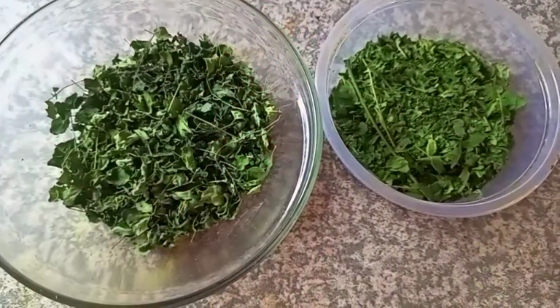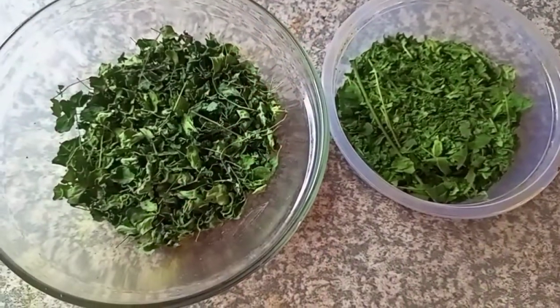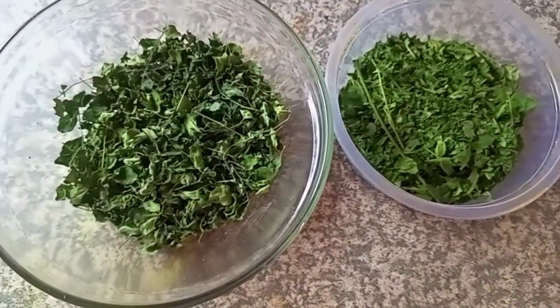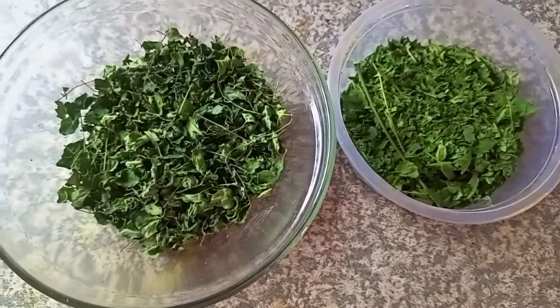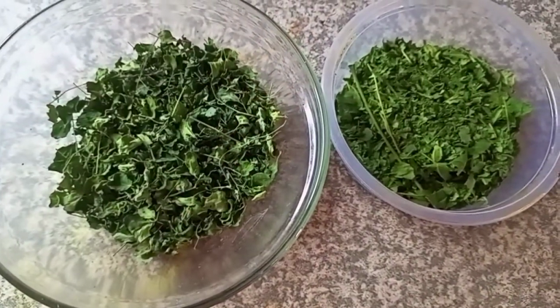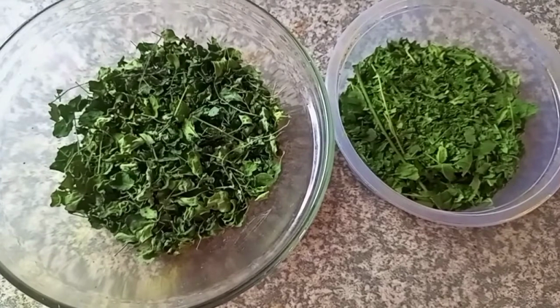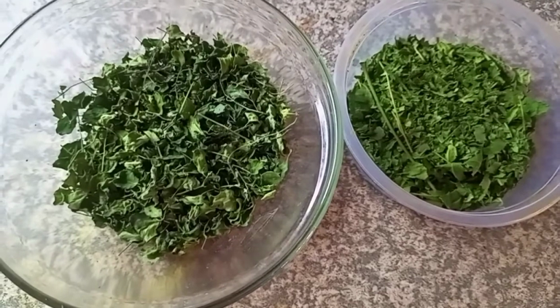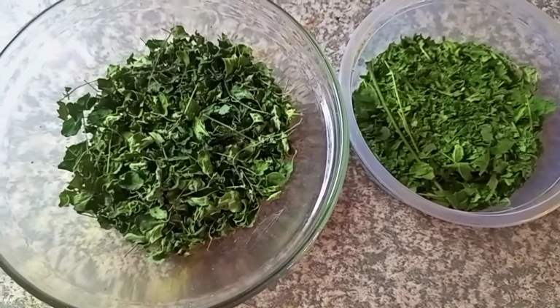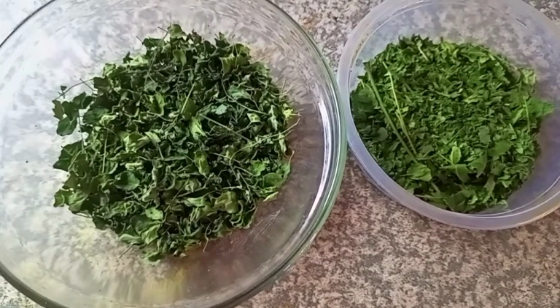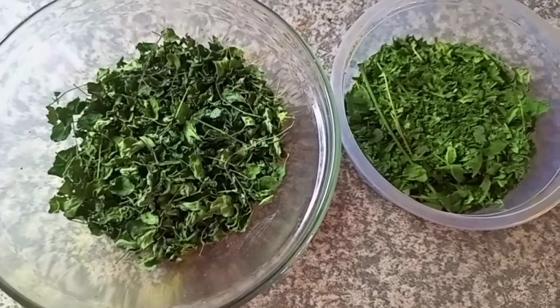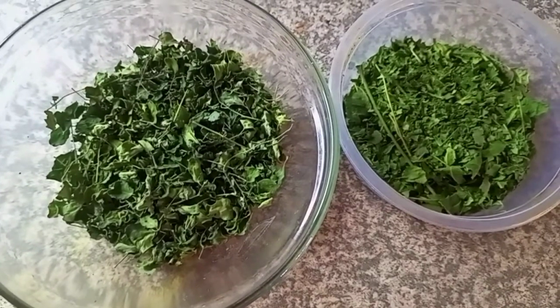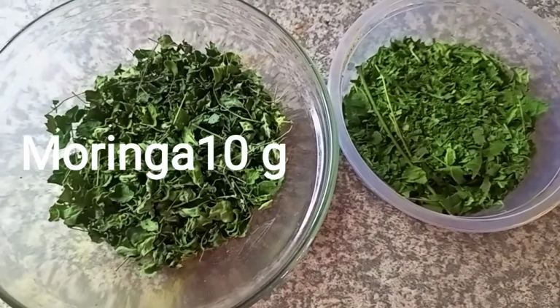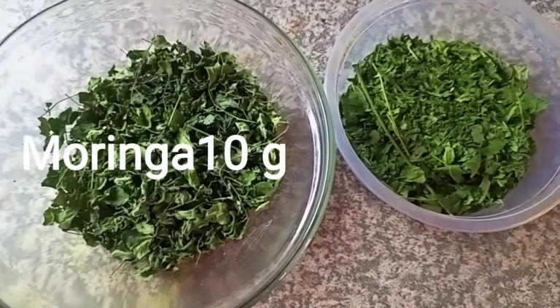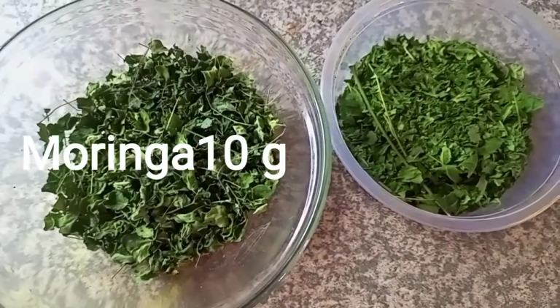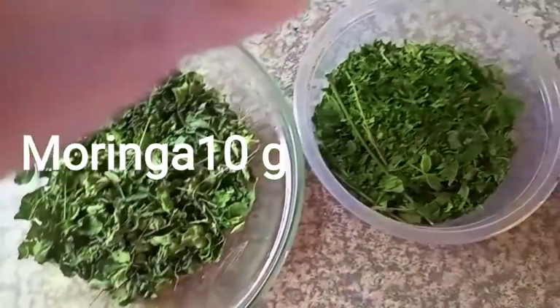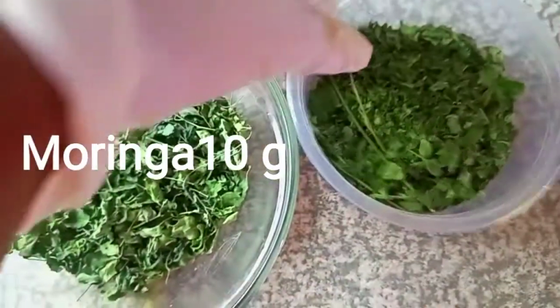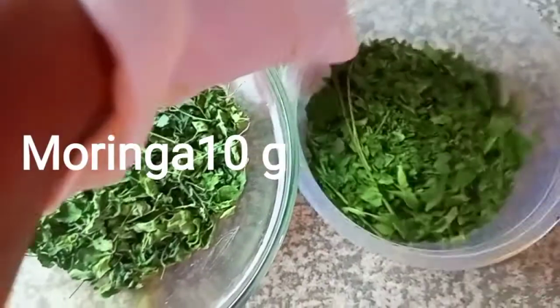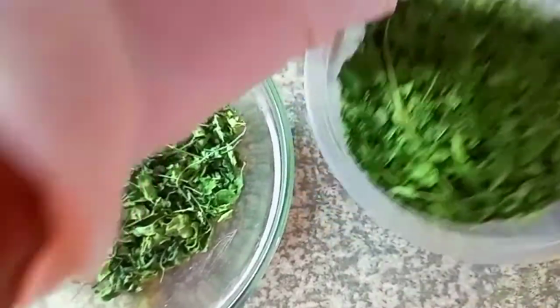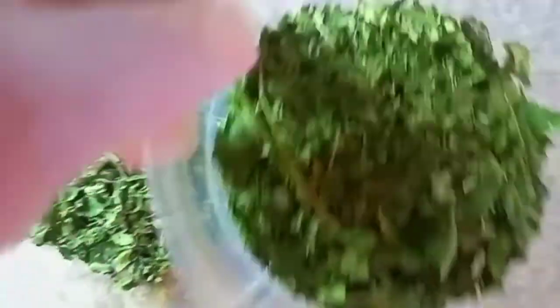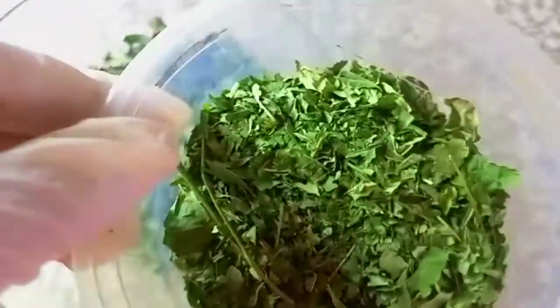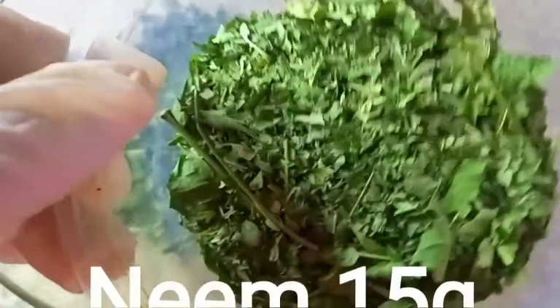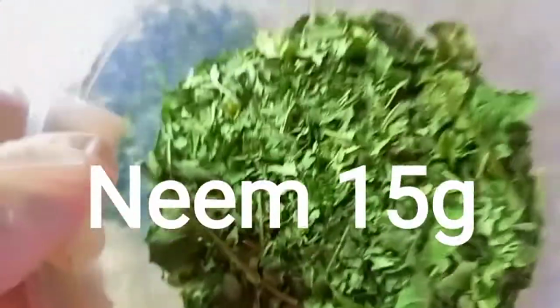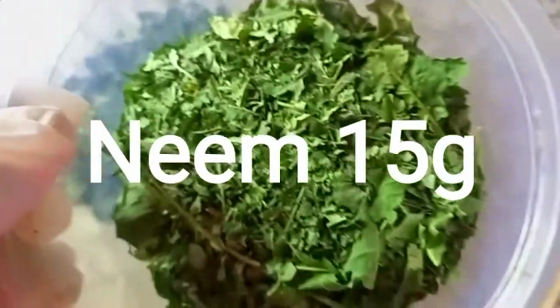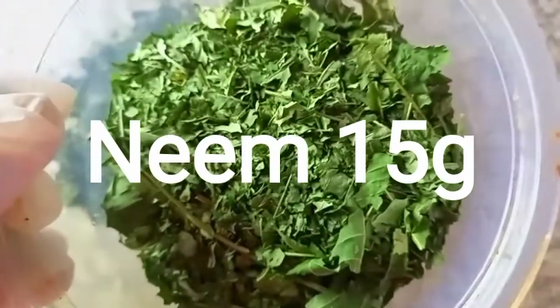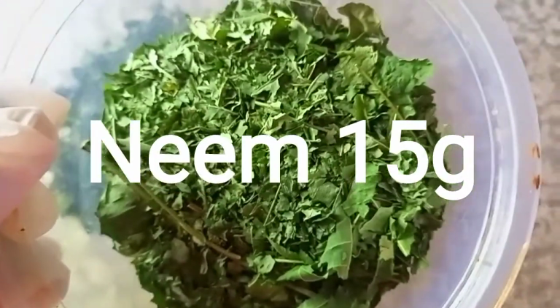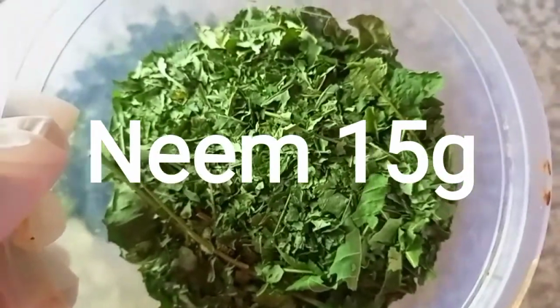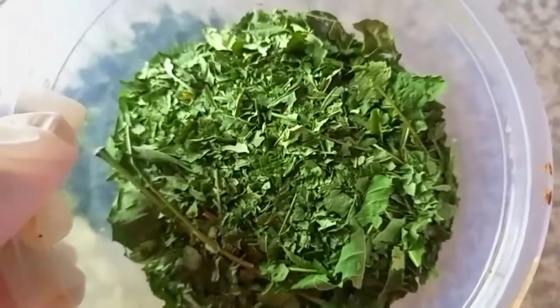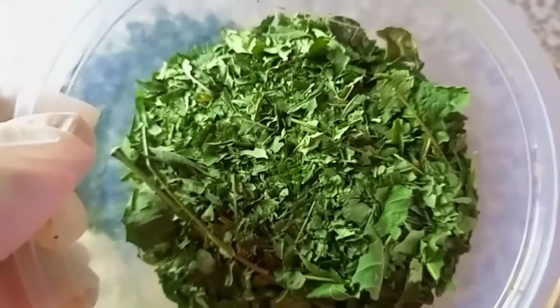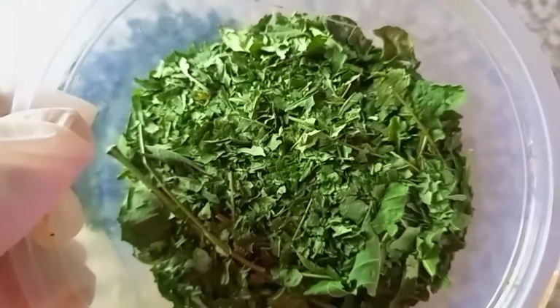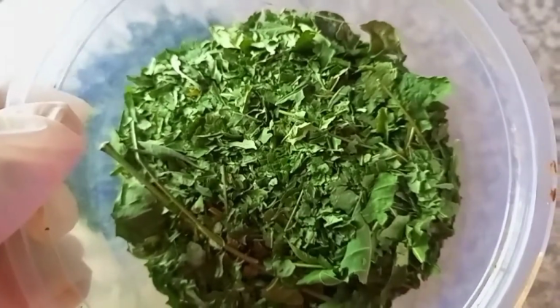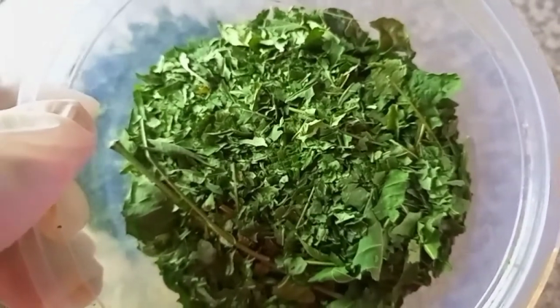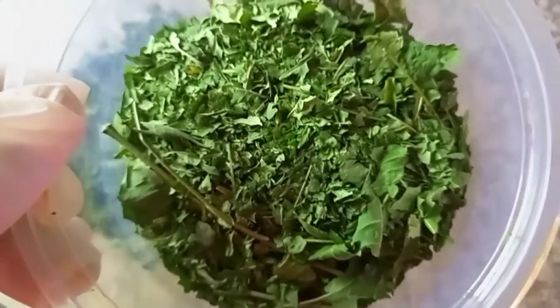Moringa contains a high content of vitamin A that supports hair growth, and neem promotes hair growth. It will soothe the hair, it will minimize grays, it will reduce dandruff, and it will treat head lice.